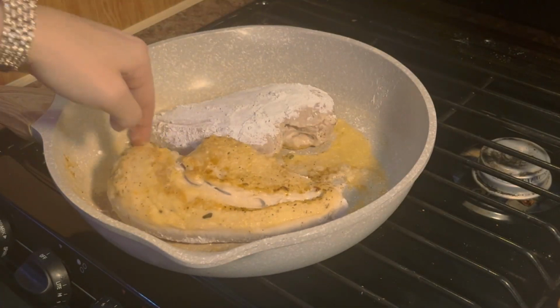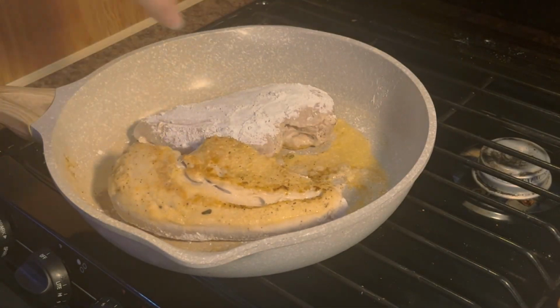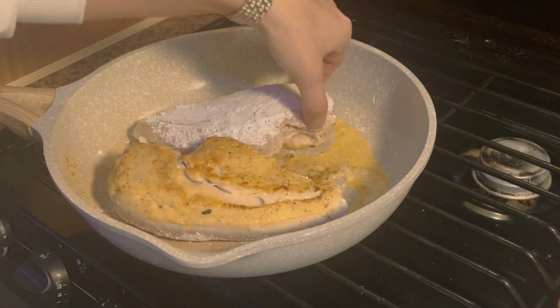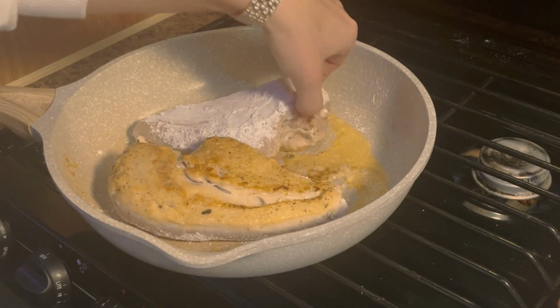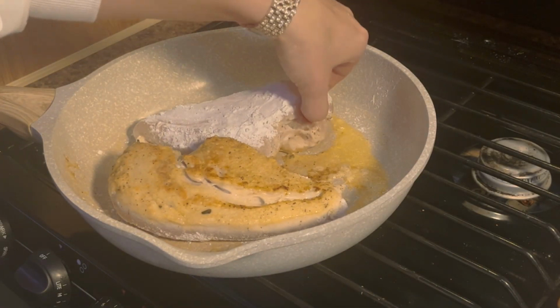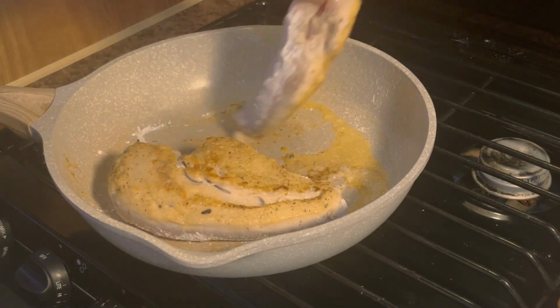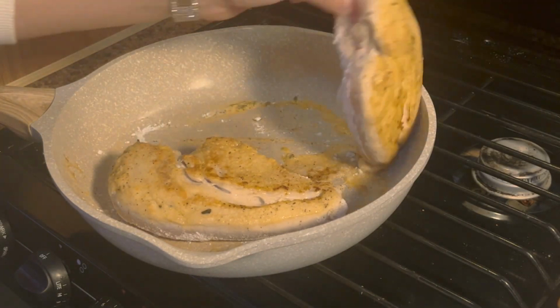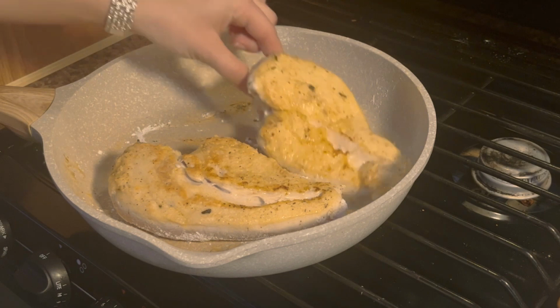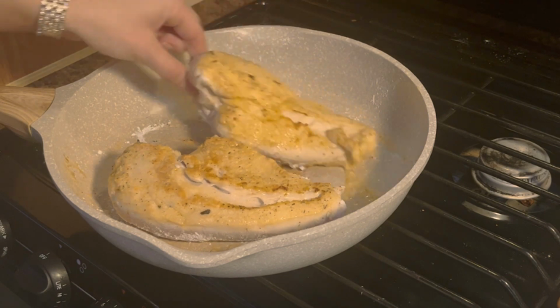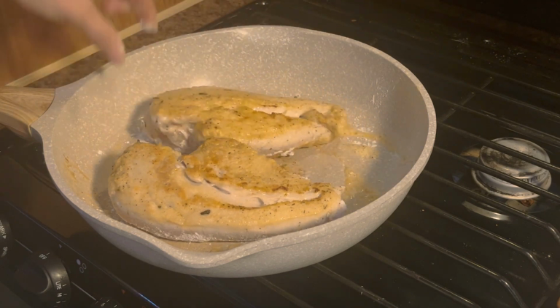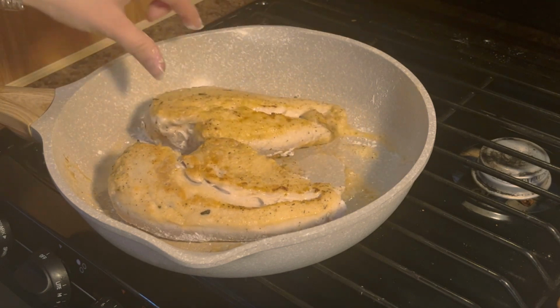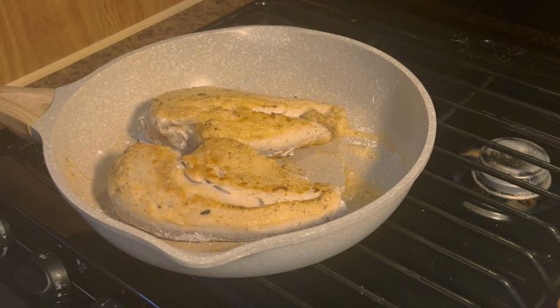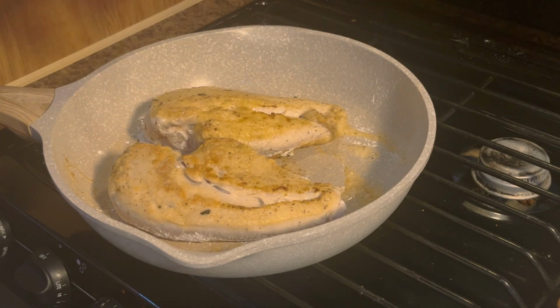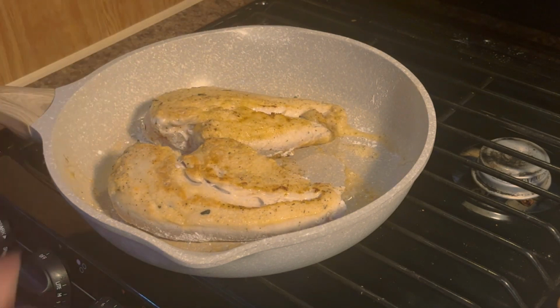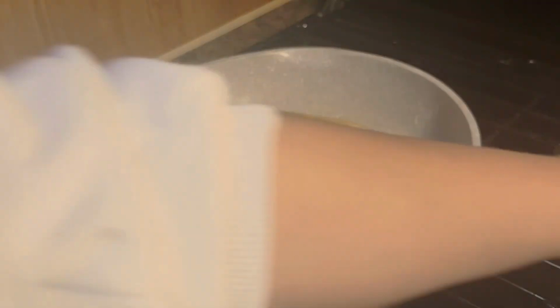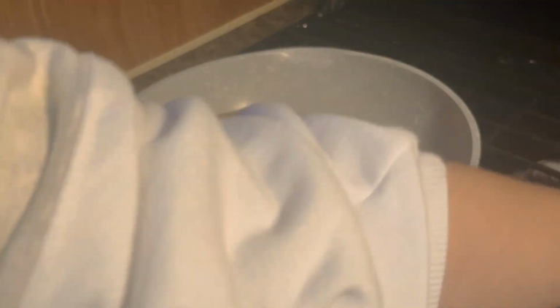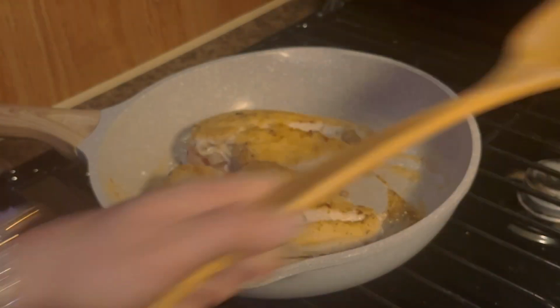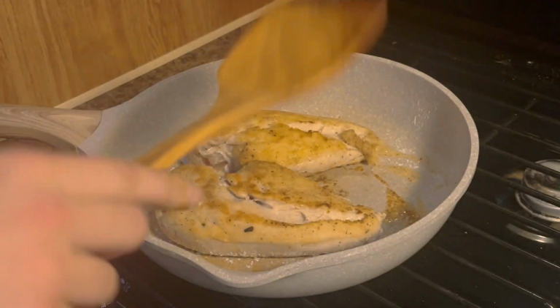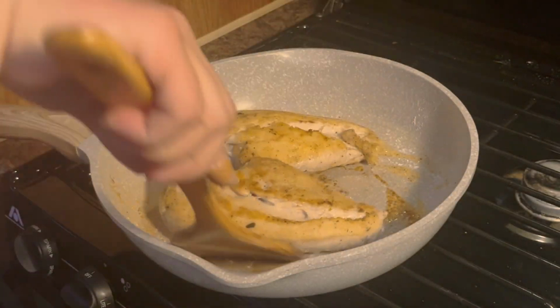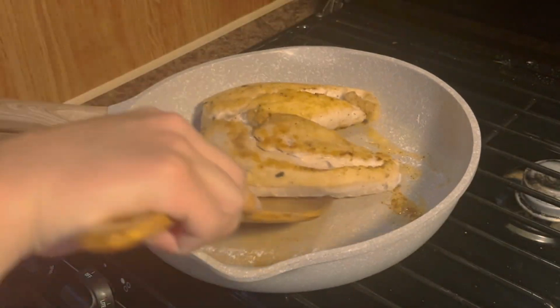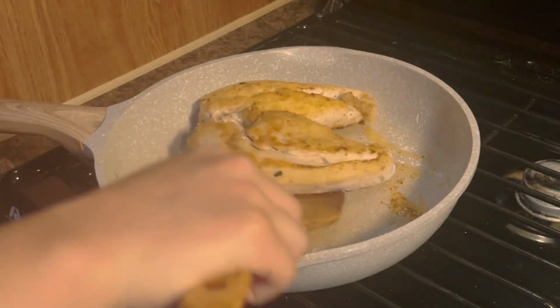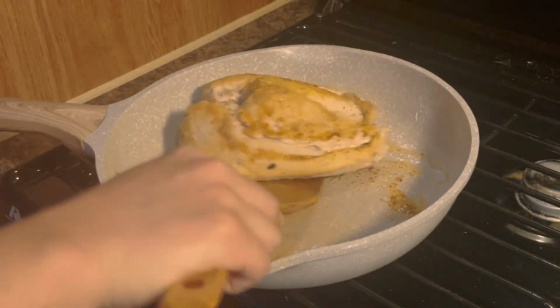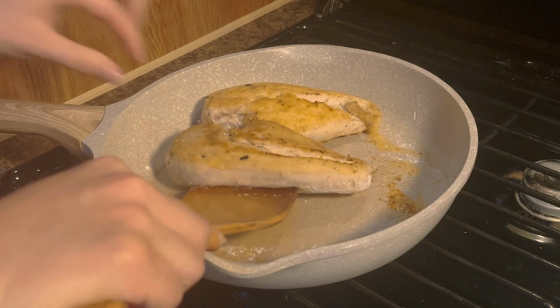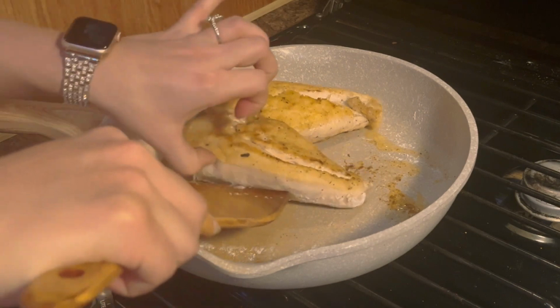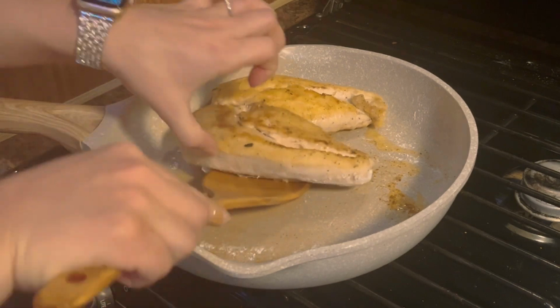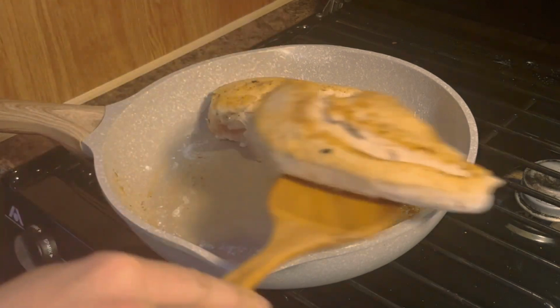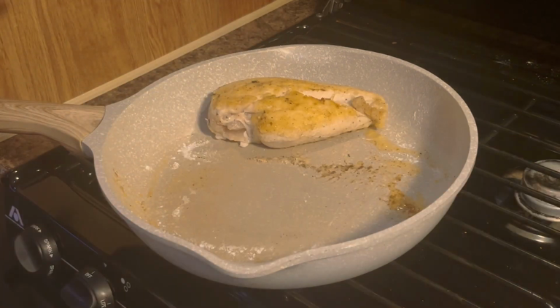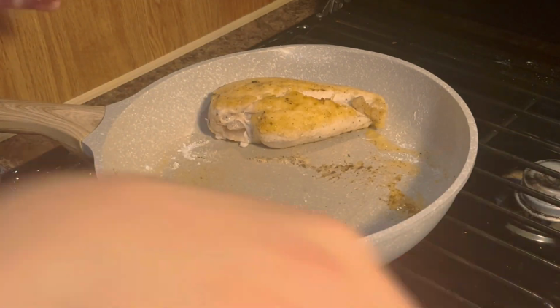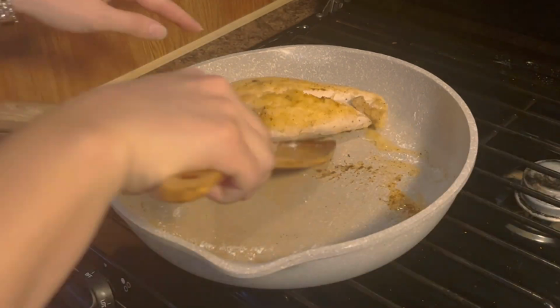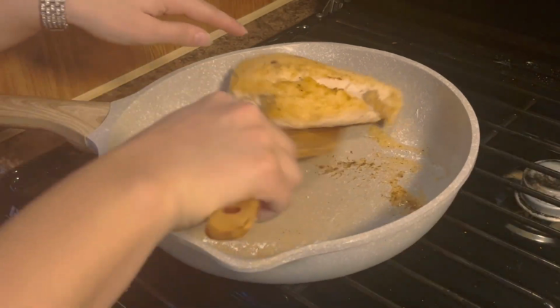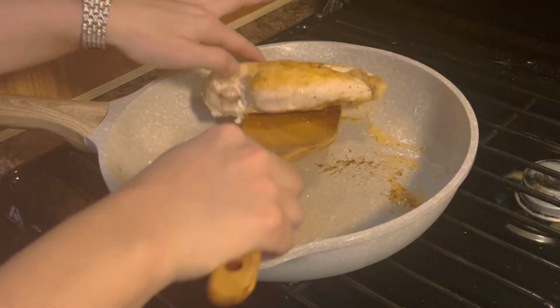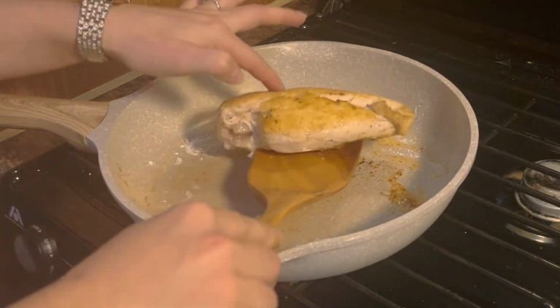Cook your chicken on both sides for four minutes at medium-high heat. After they've cooked for four minutes on each side, remove them from the pan but leave the butter that's in there.